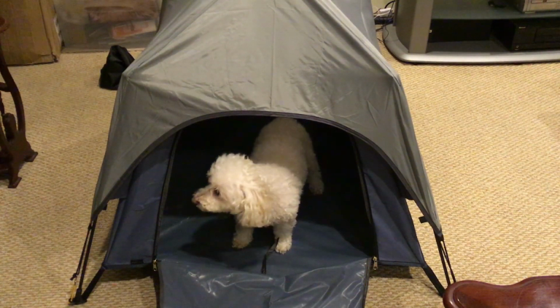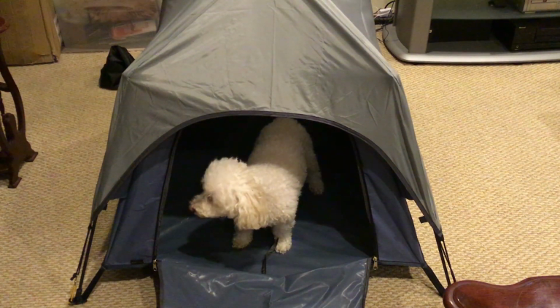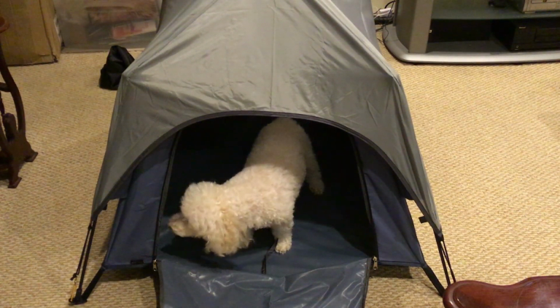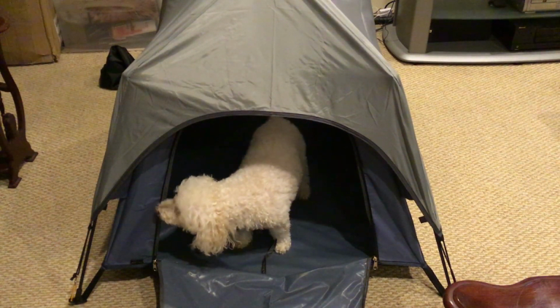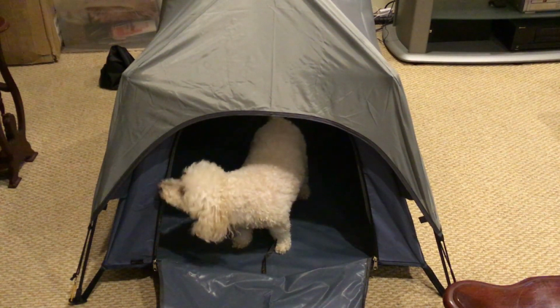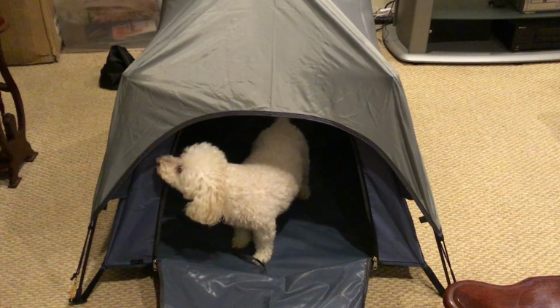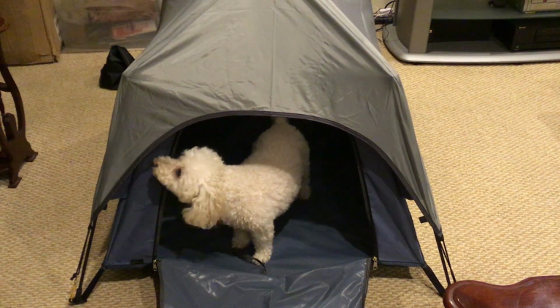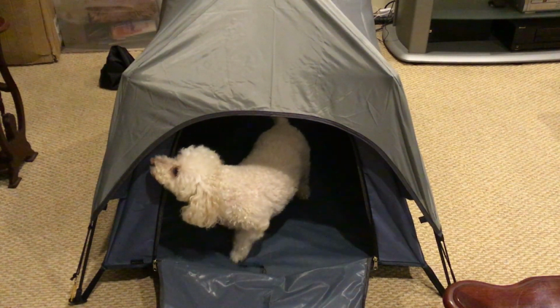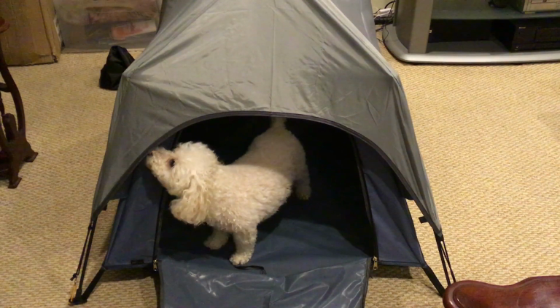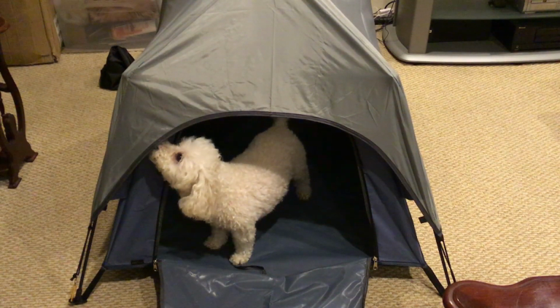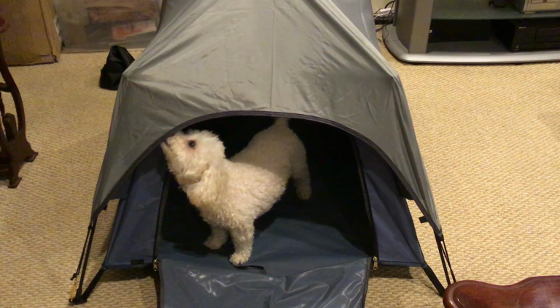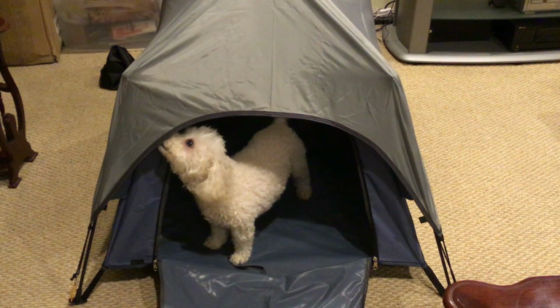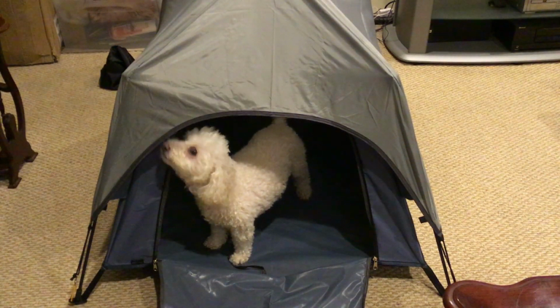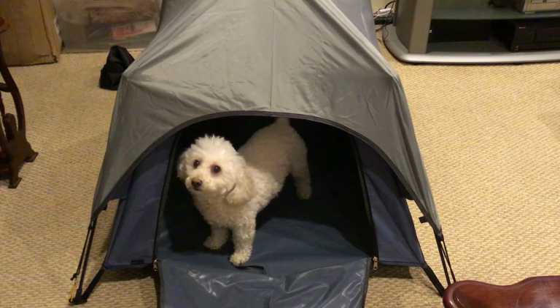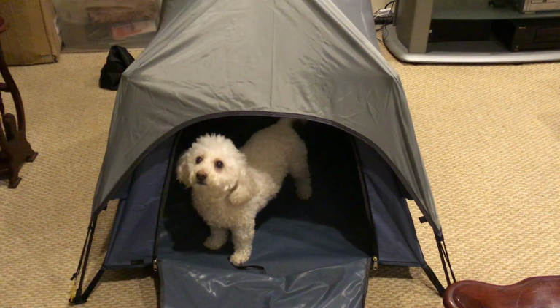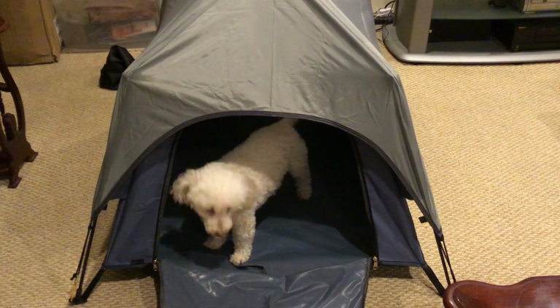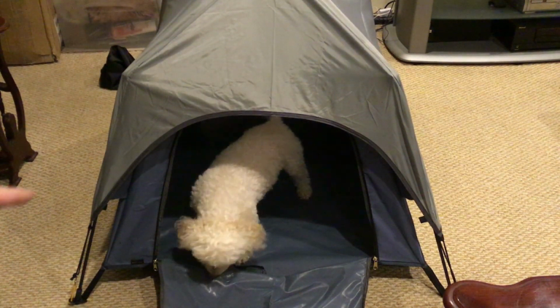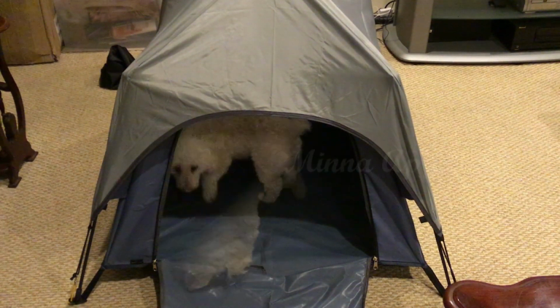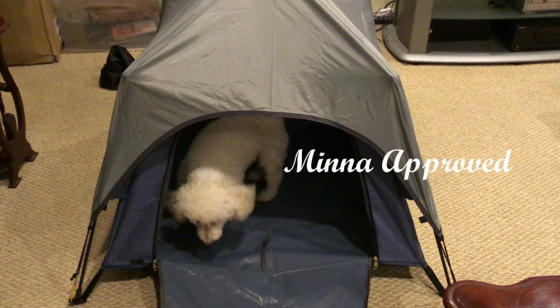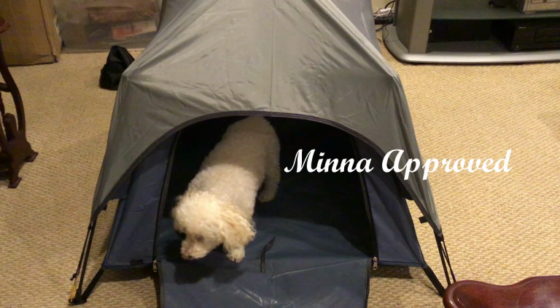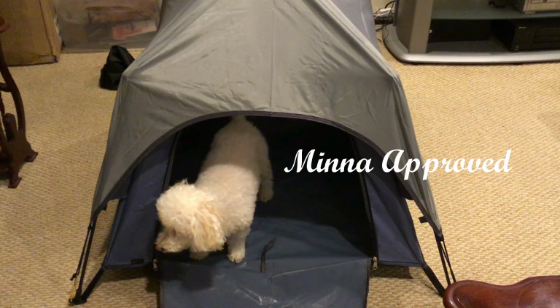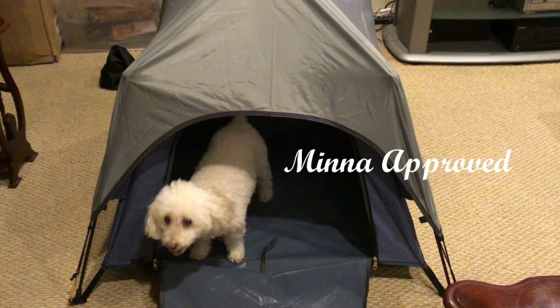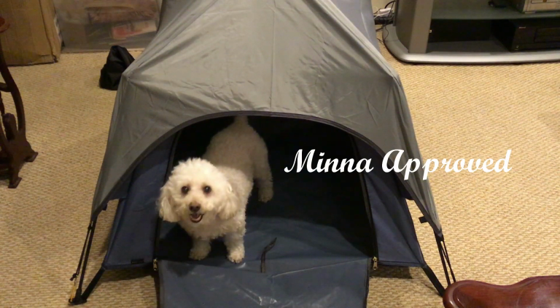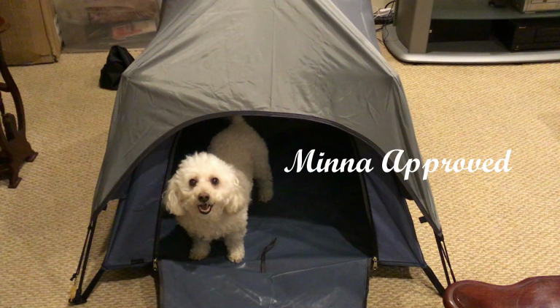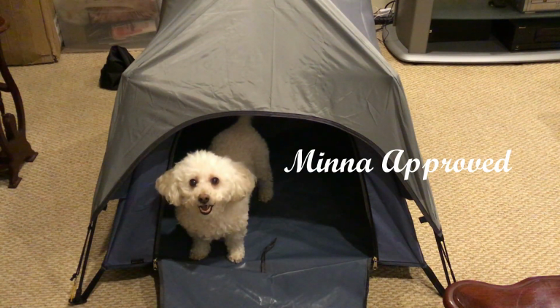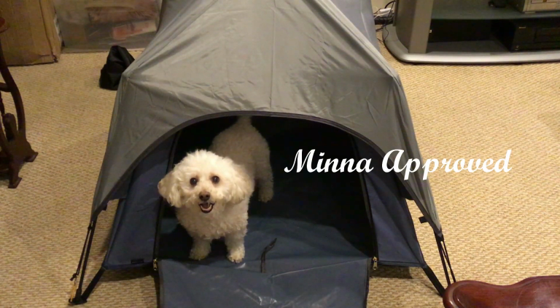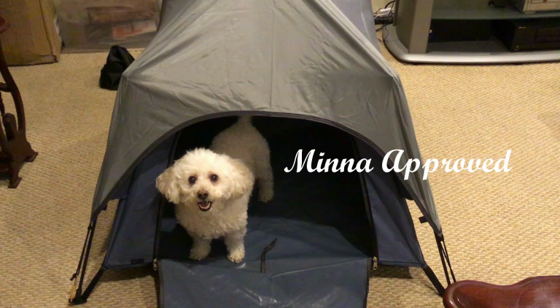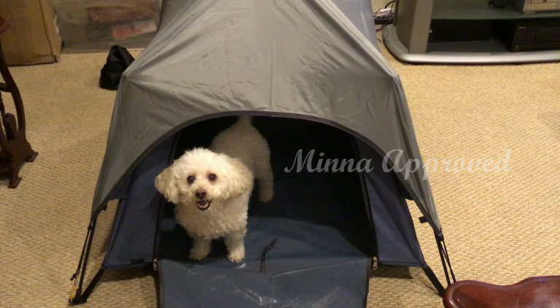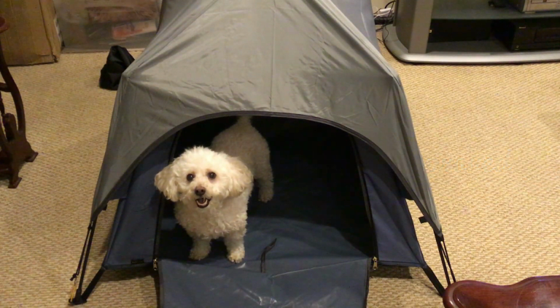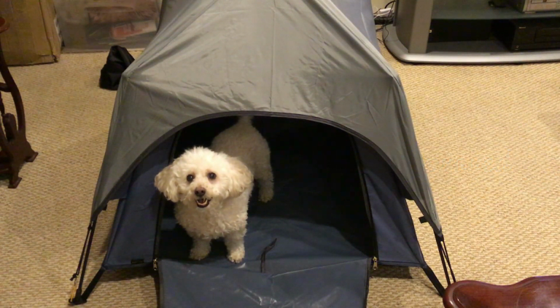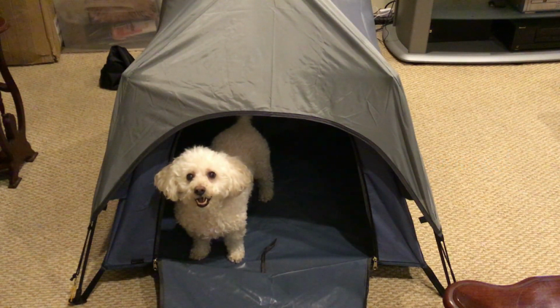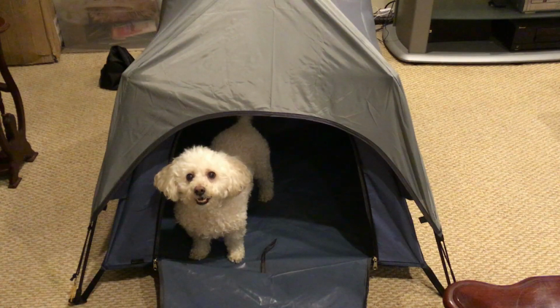She's just checking it out, checking out the top. Seems very happy — little tail's wagging. I'd have to say this is Minna approved. Definitely check it out — I'm going to put a link below. Thanks for watching.